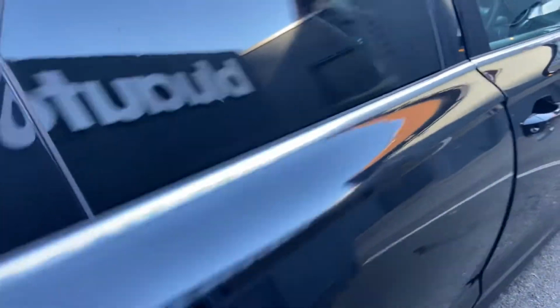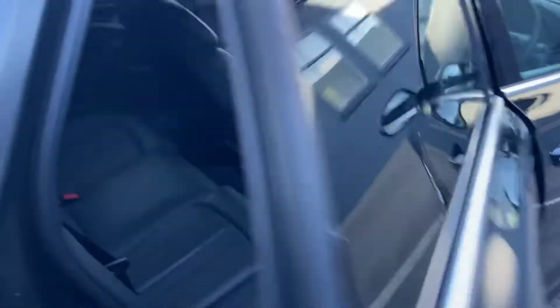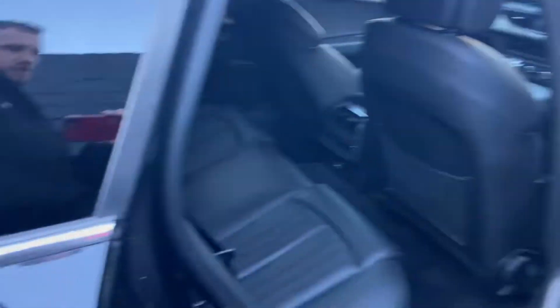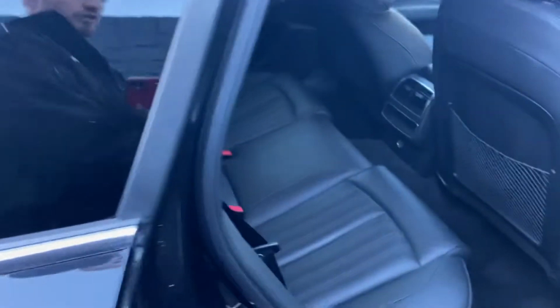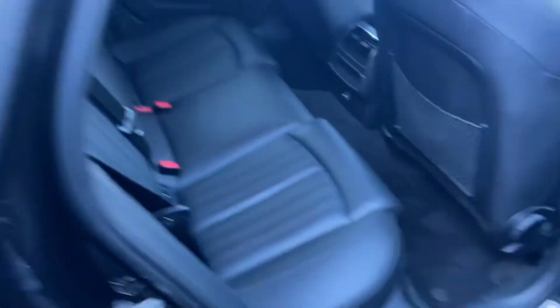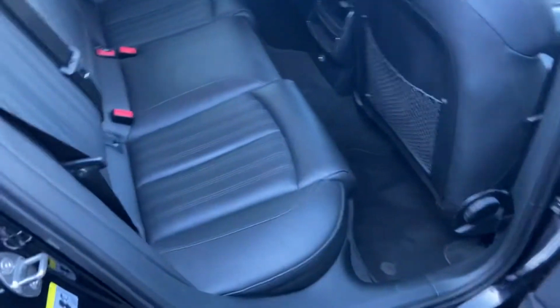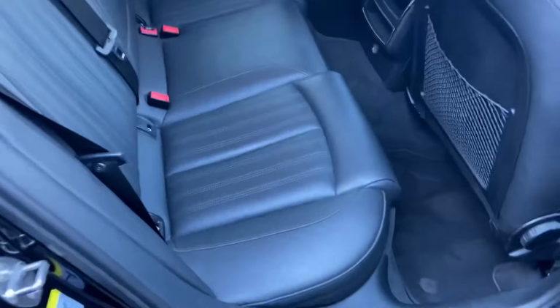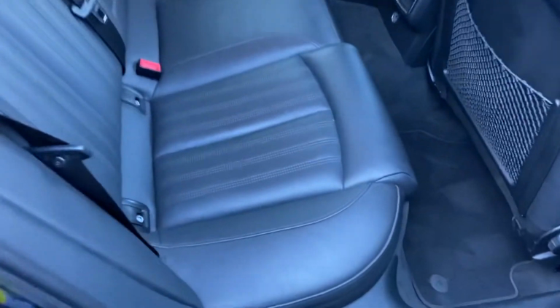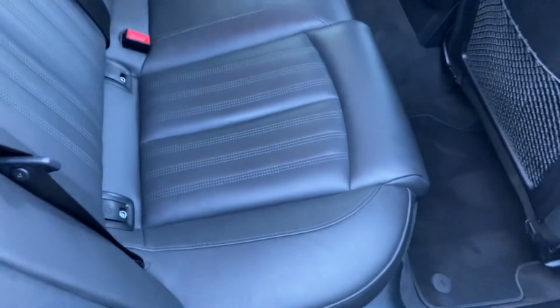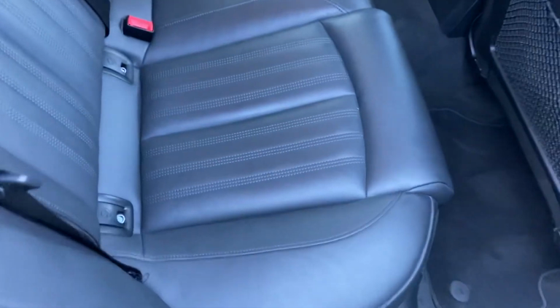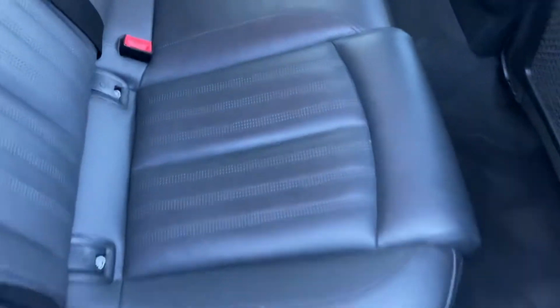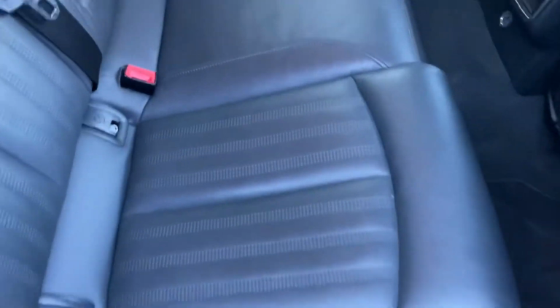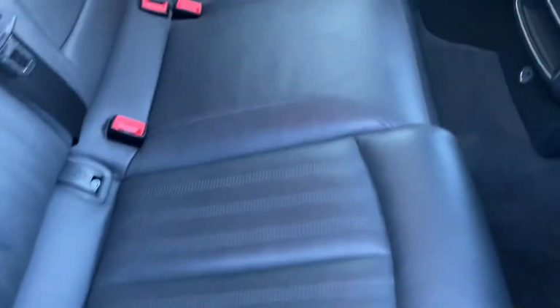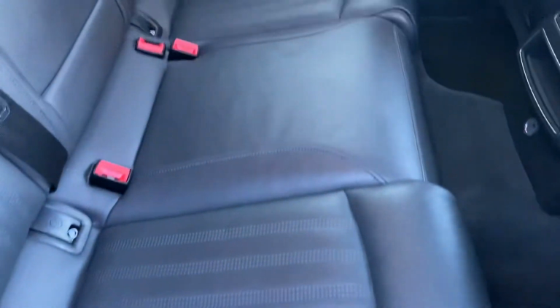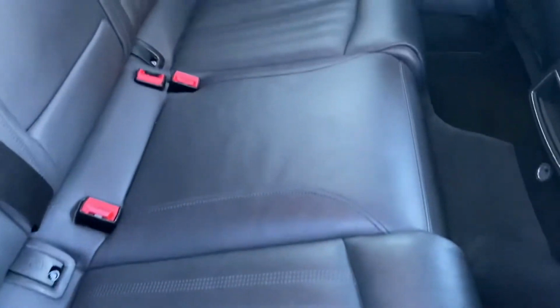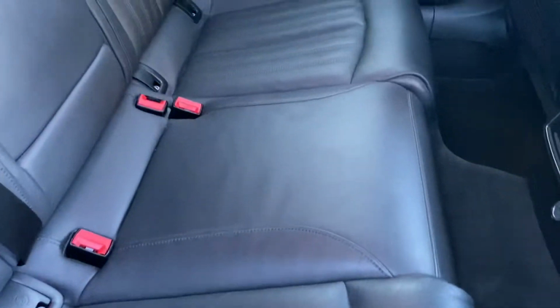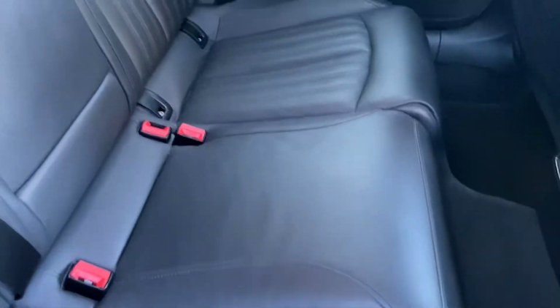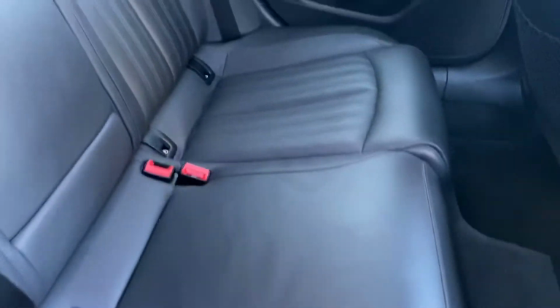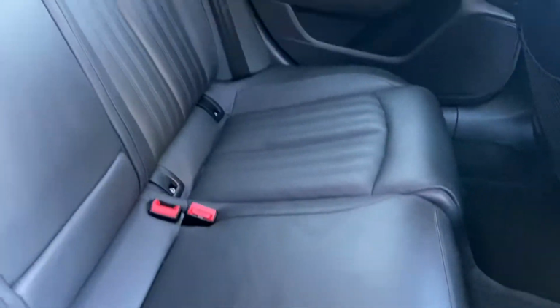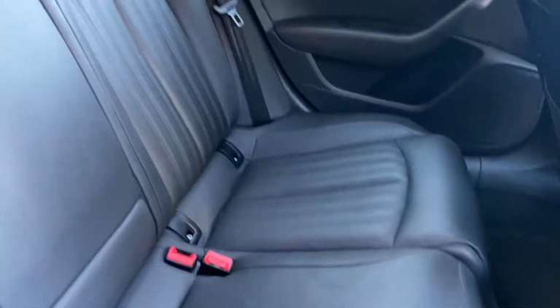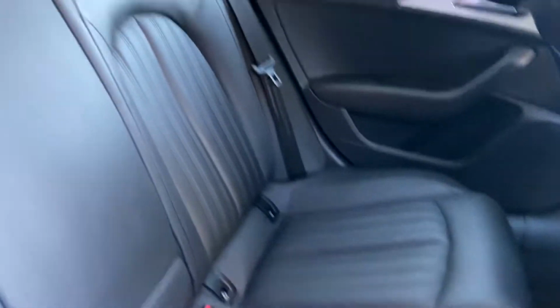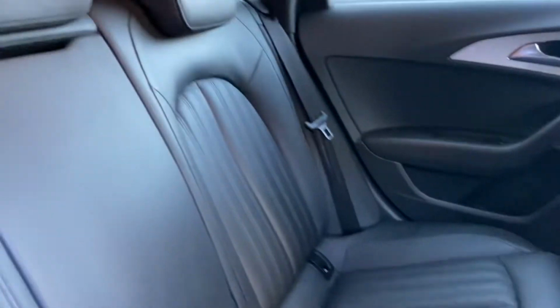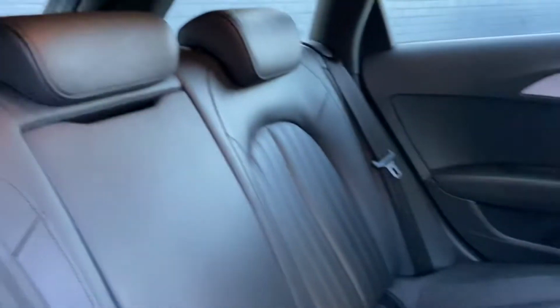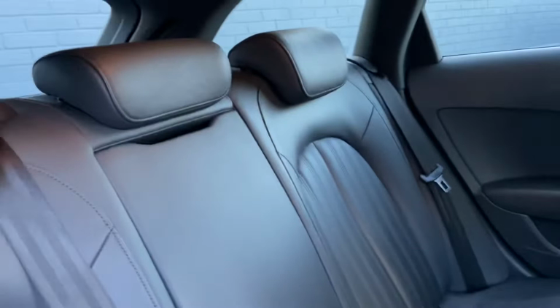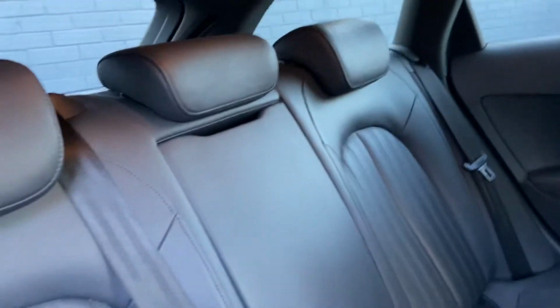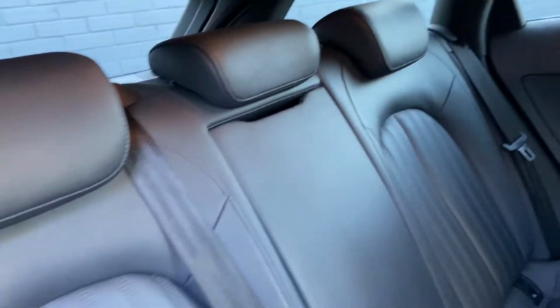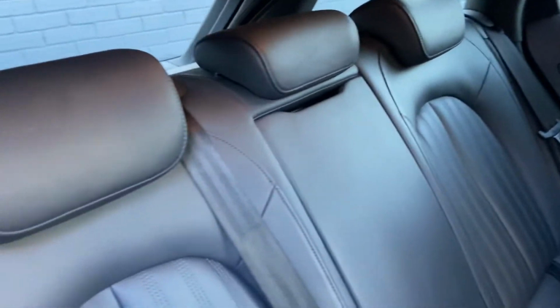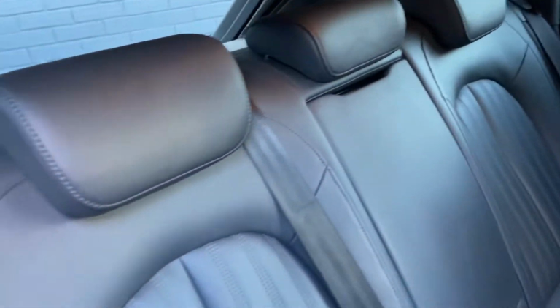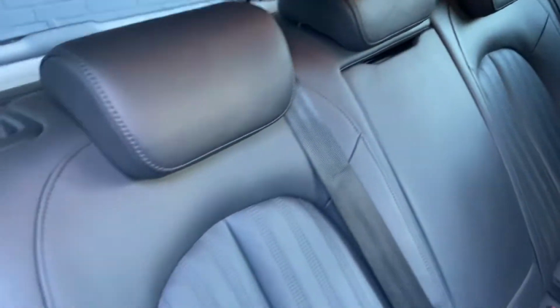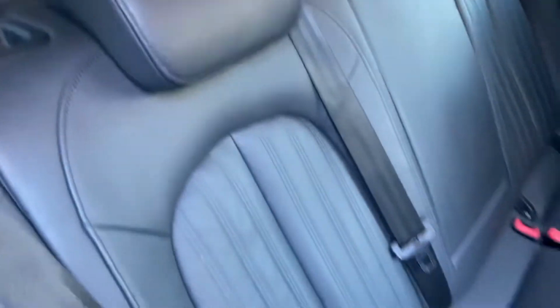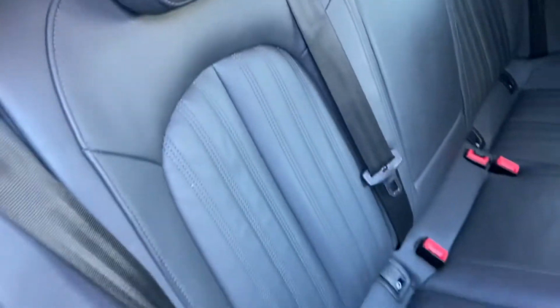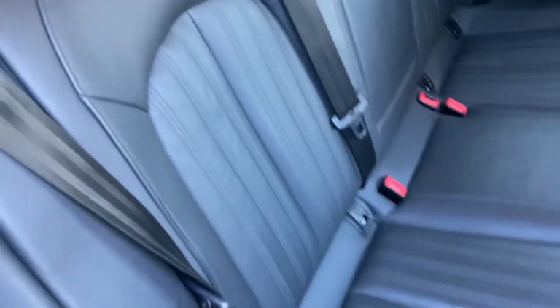Inside the vehicle, you've got a full leather interior which again has been really well looked after. There are no stains, splits, tears, deterioration or marks on the leather.